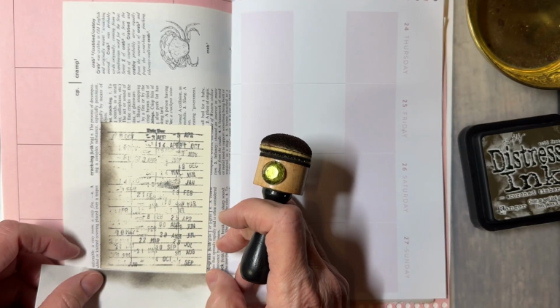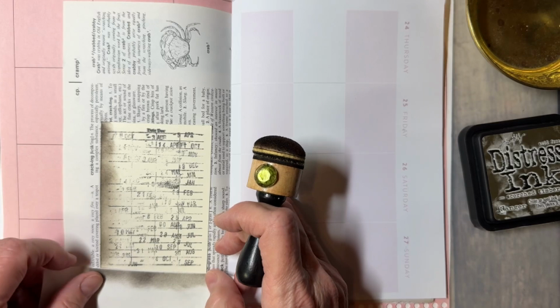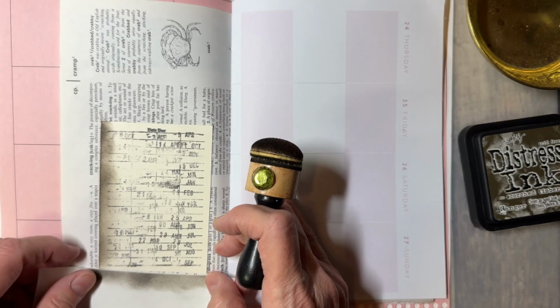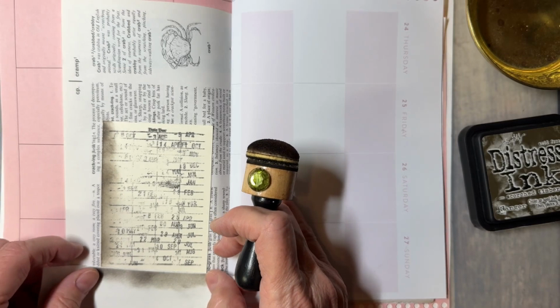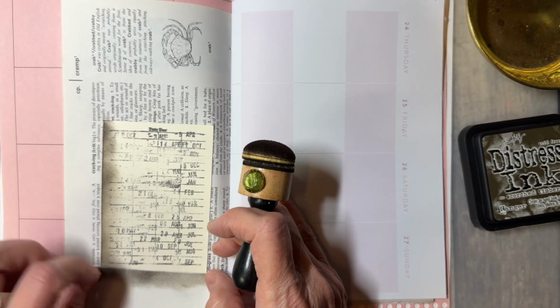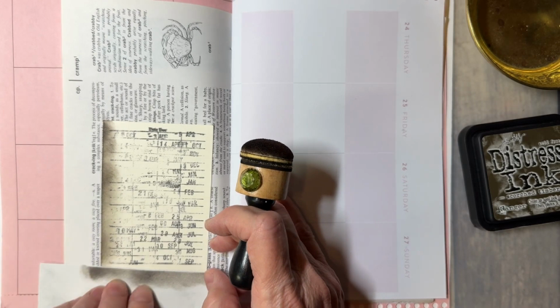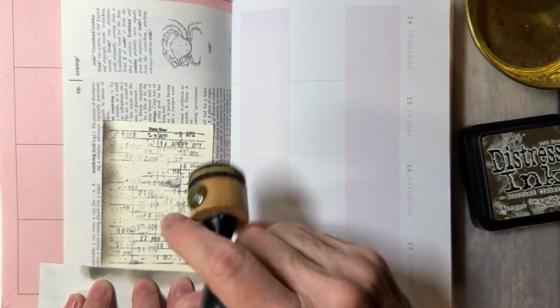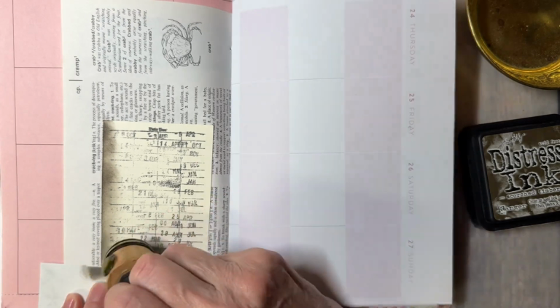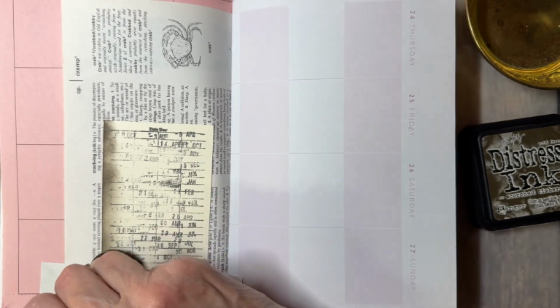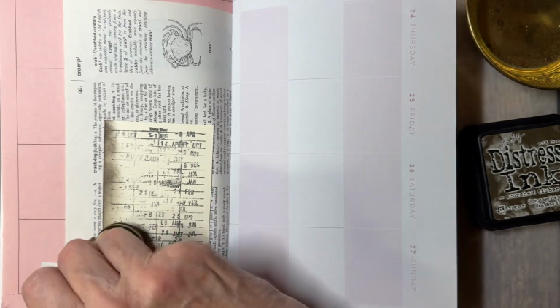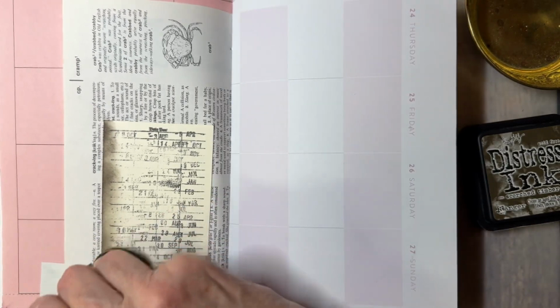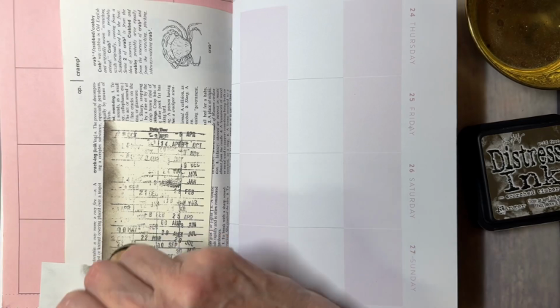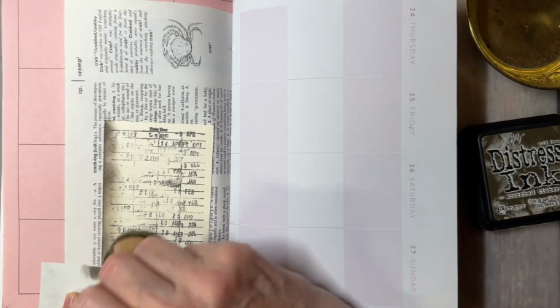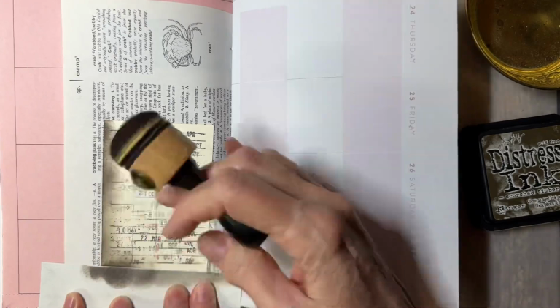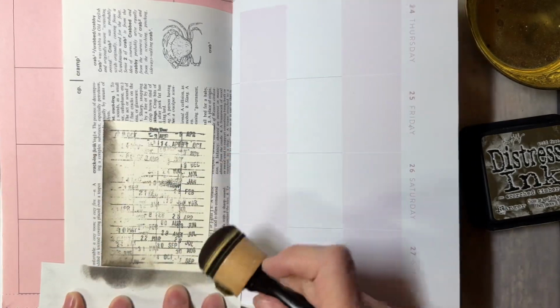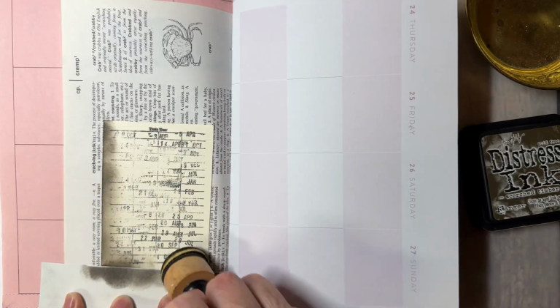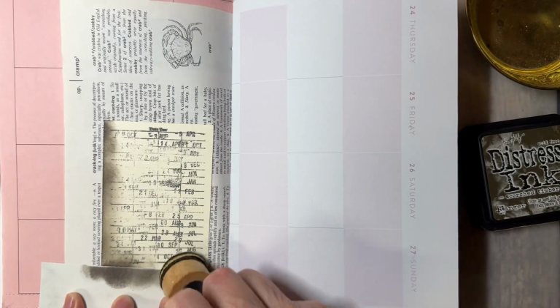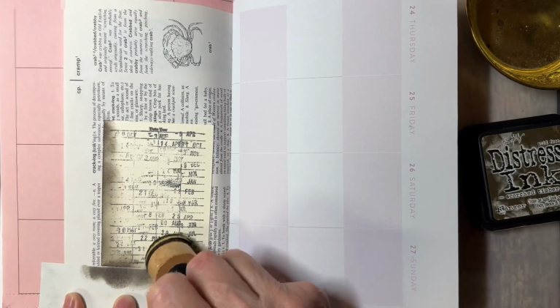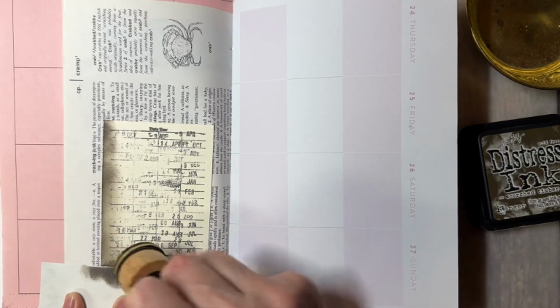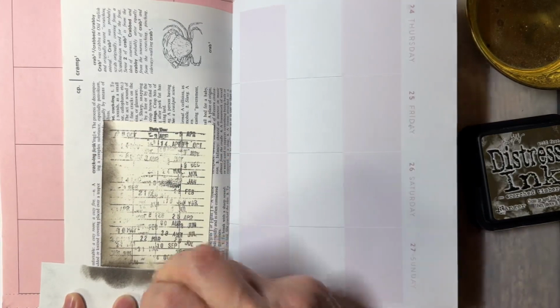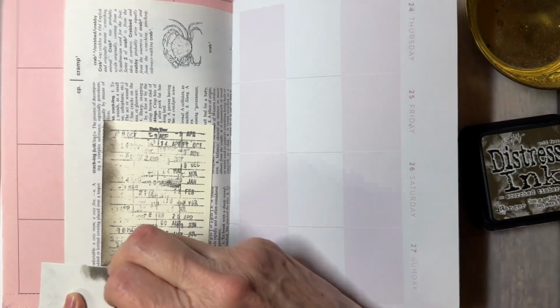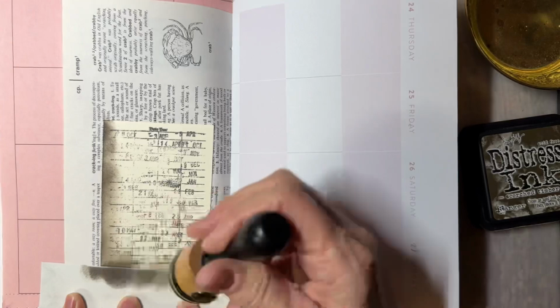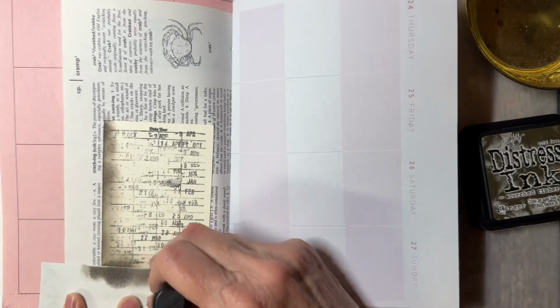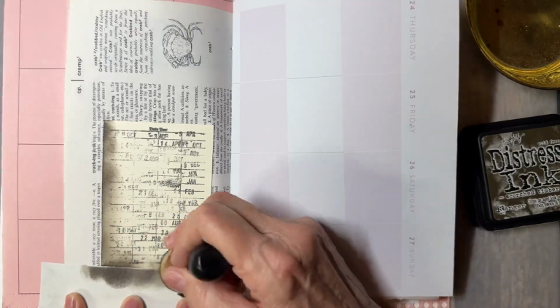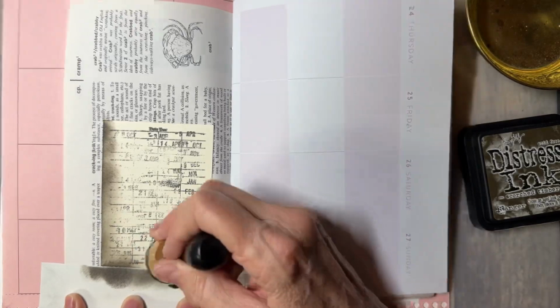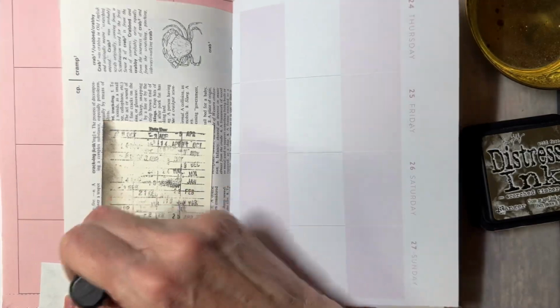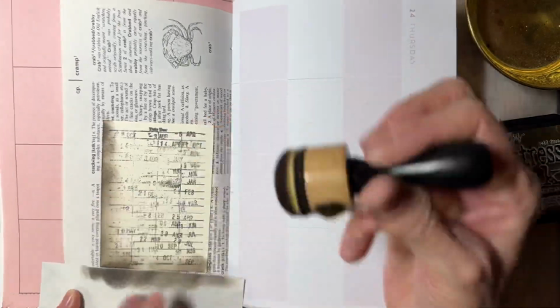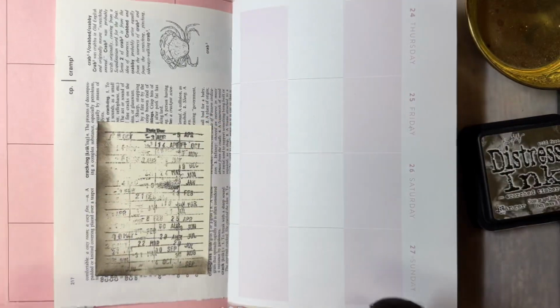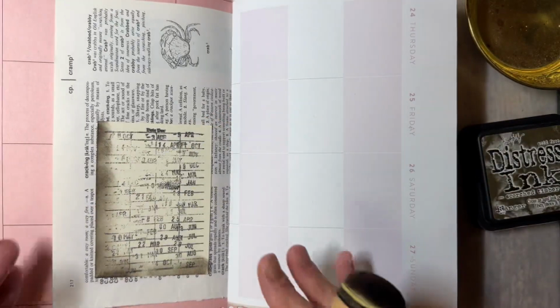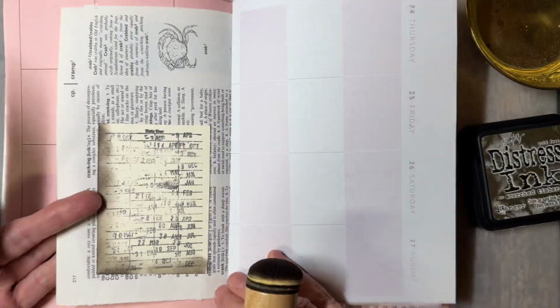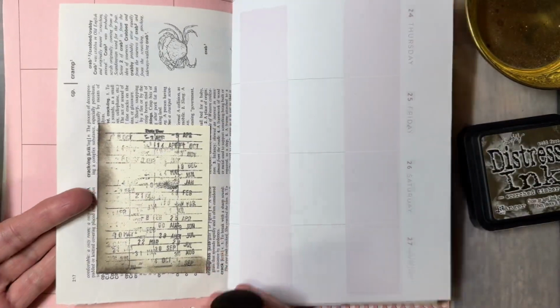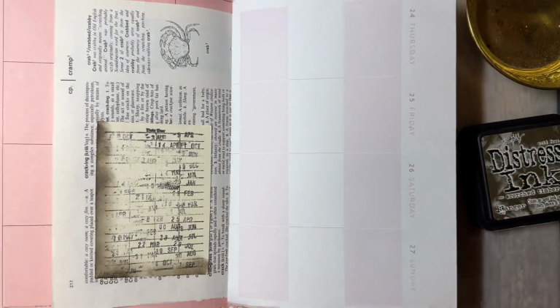If you can fit it under there, you want to hold it really tight while you're doing this because it can flip. So just make sure that you're holding it with some sturdiness and then it will stay off of your page.